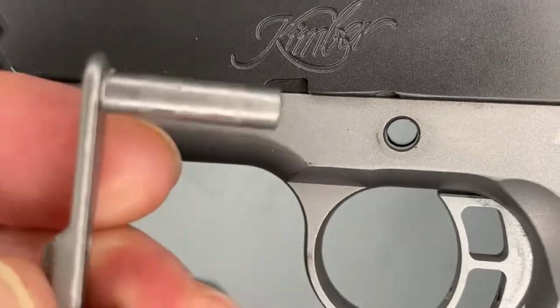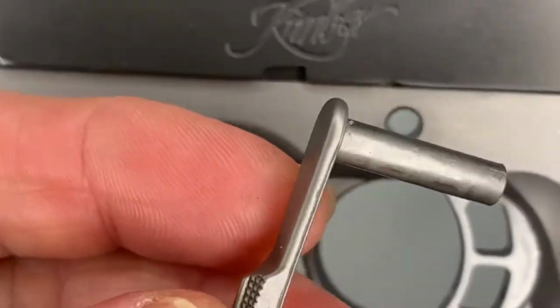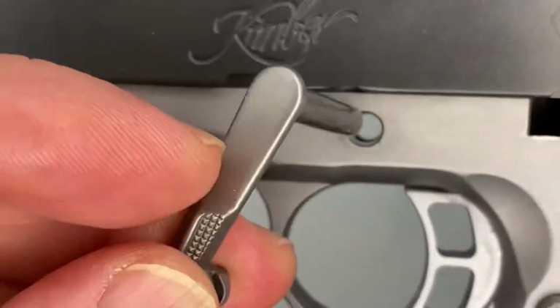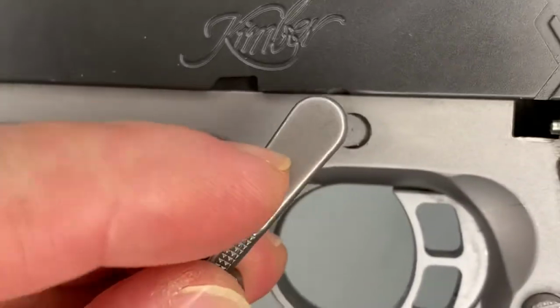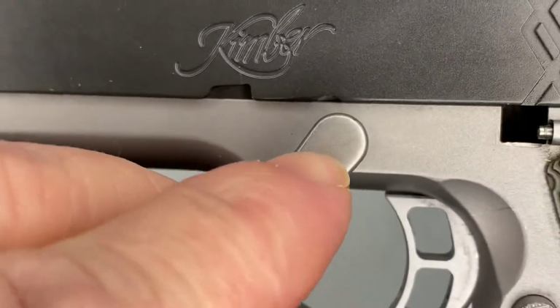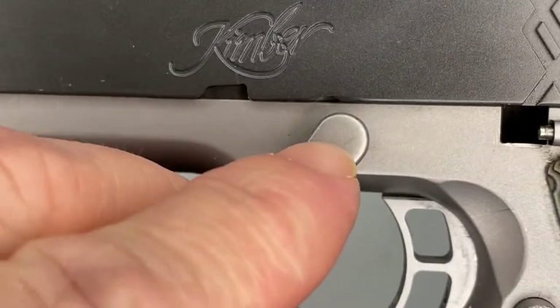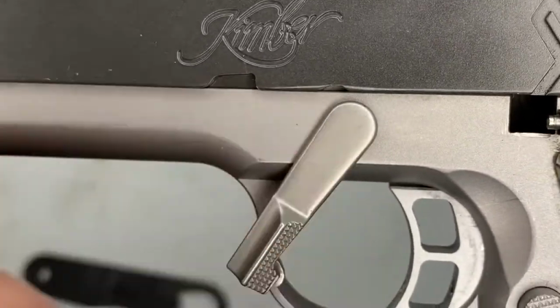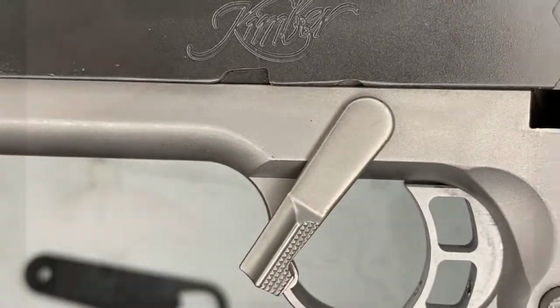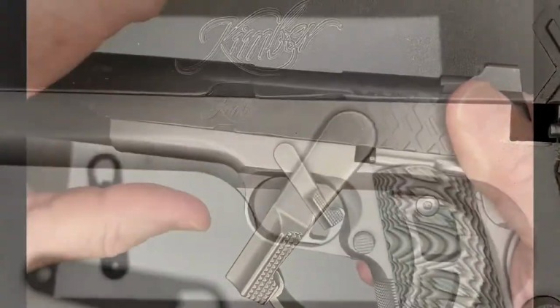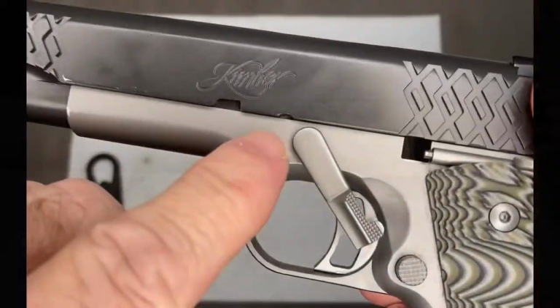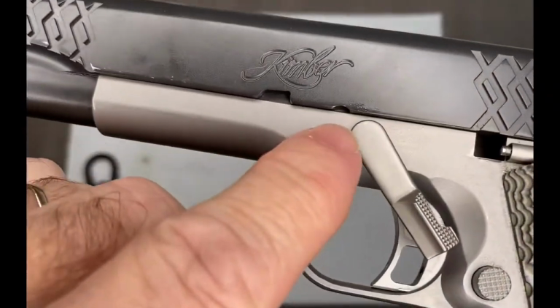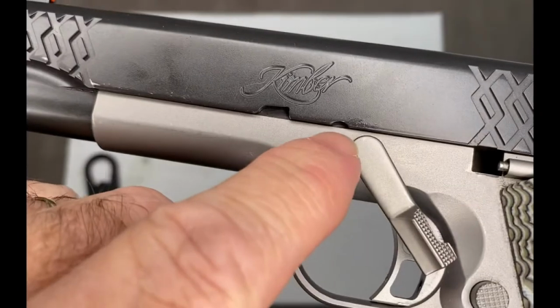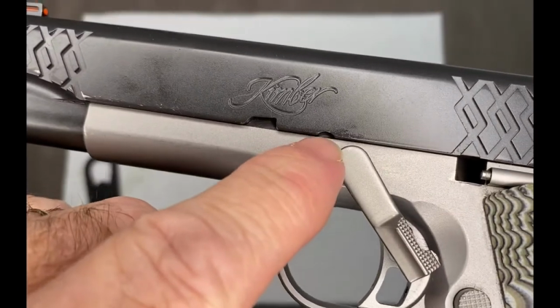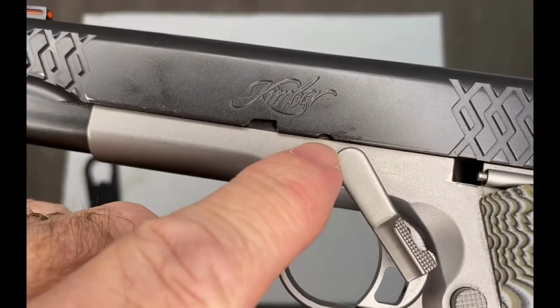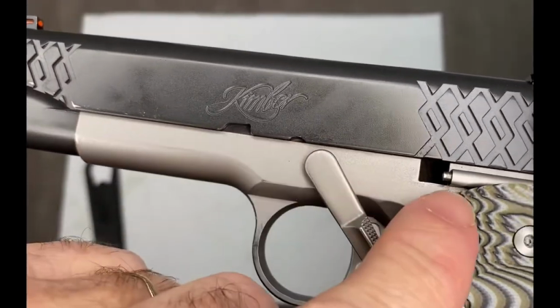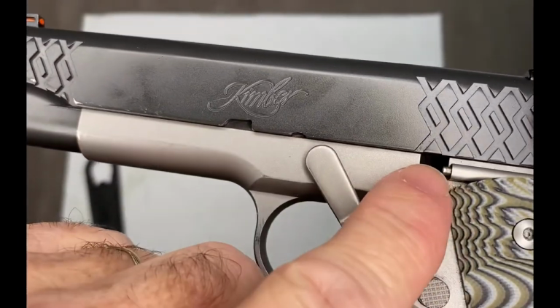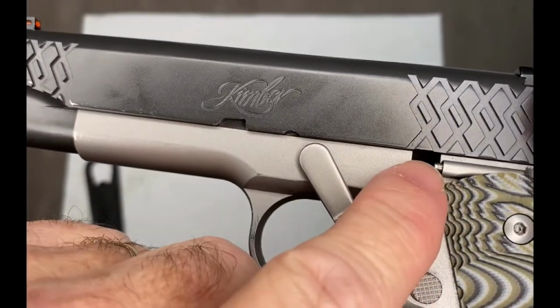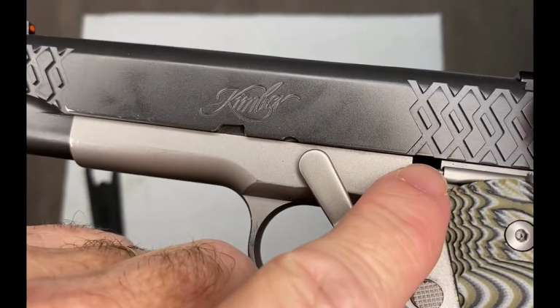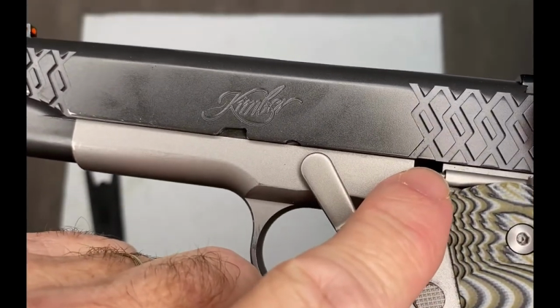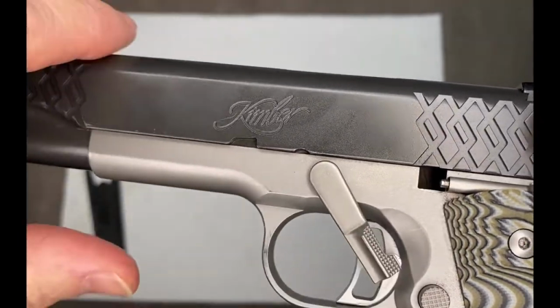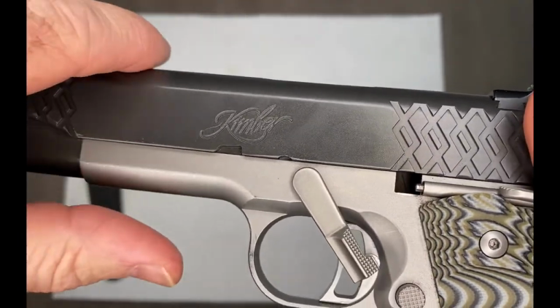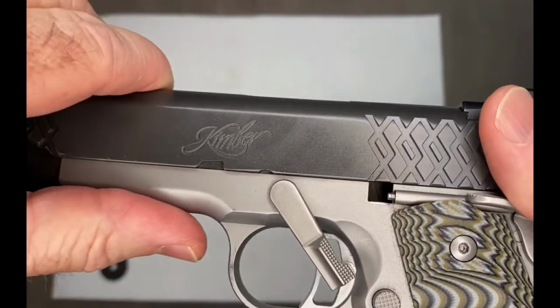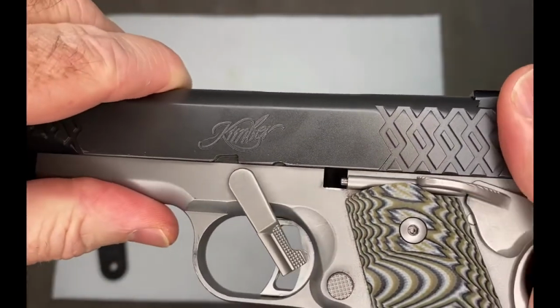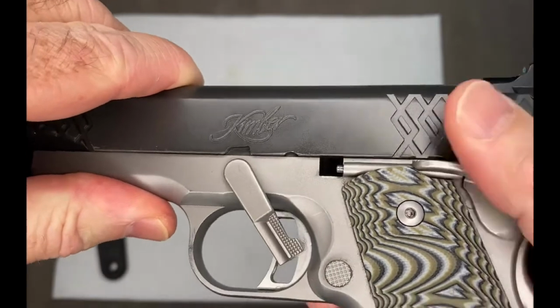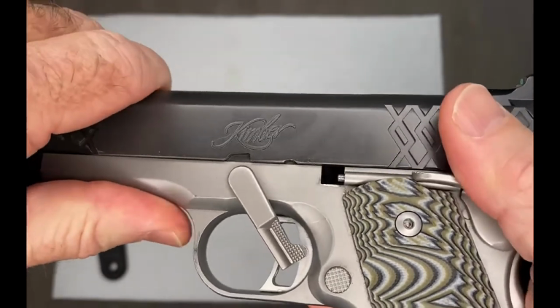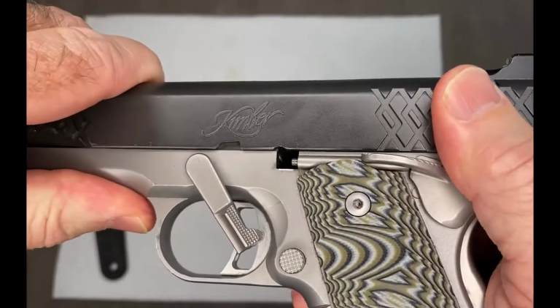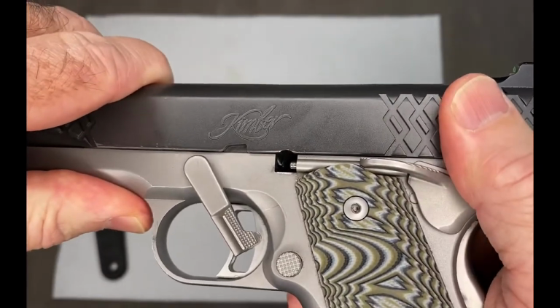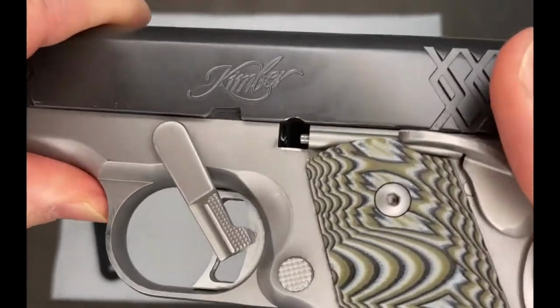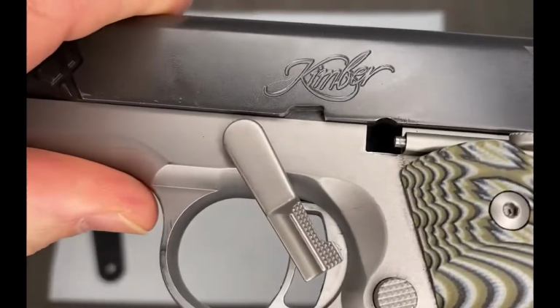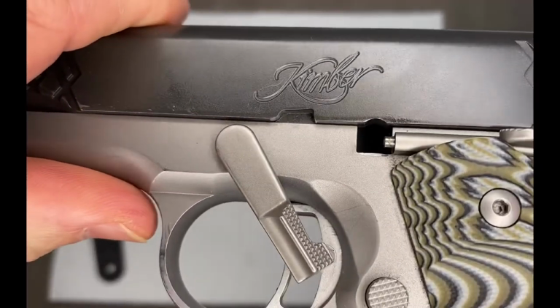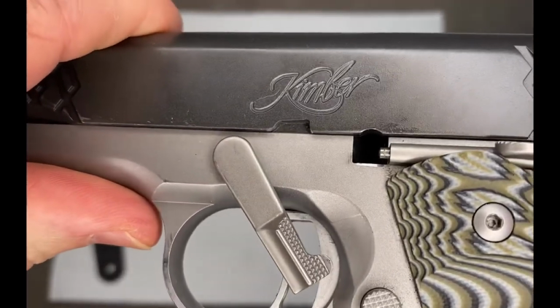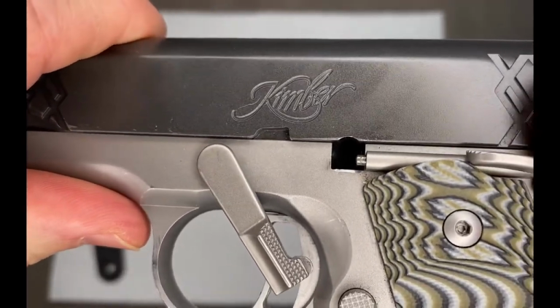Take the pin and drop it through. Line up this notch right in the middle of this square hole, just like that.